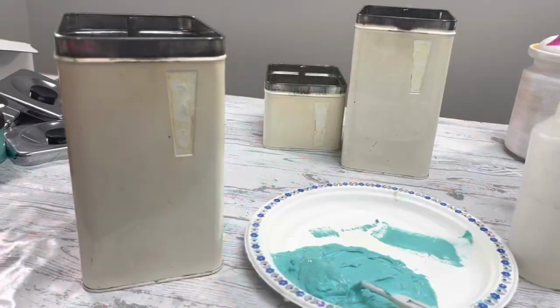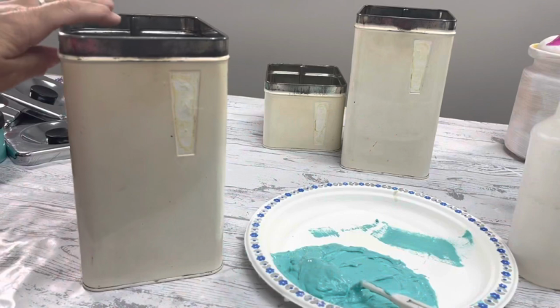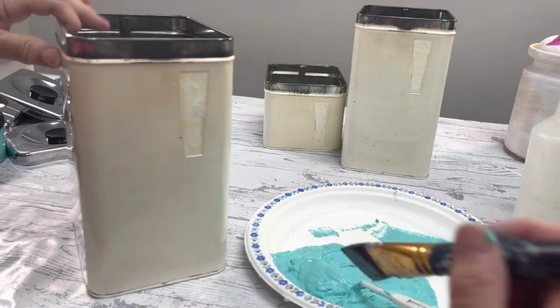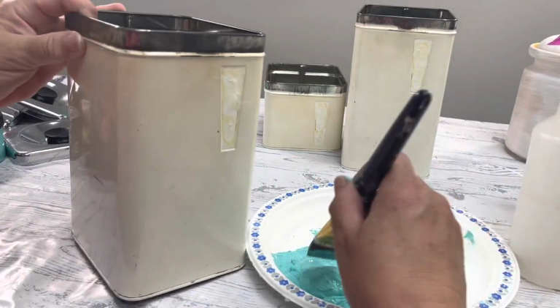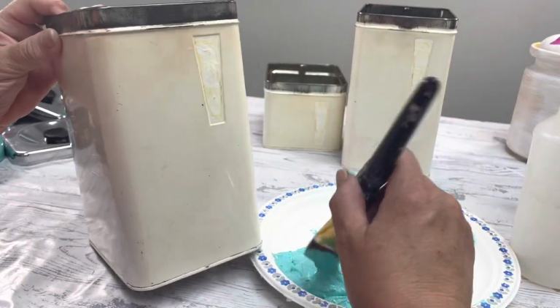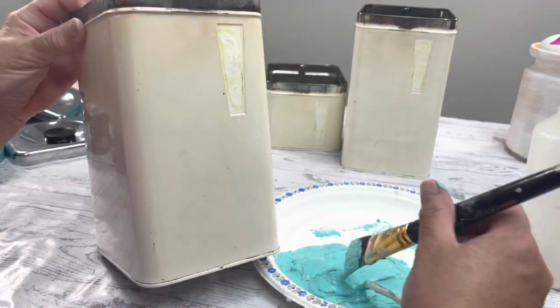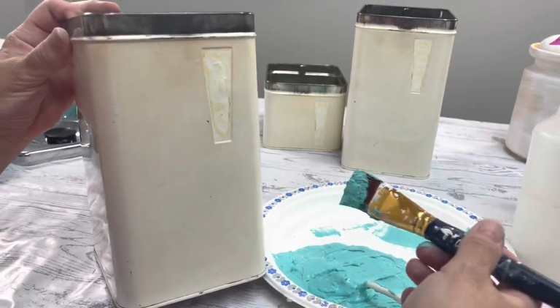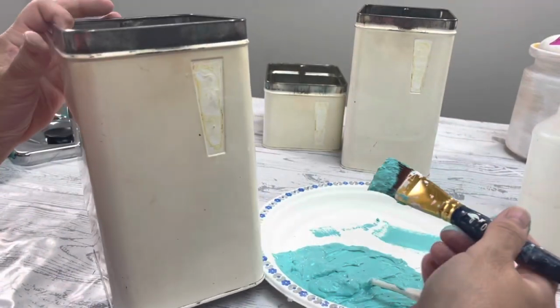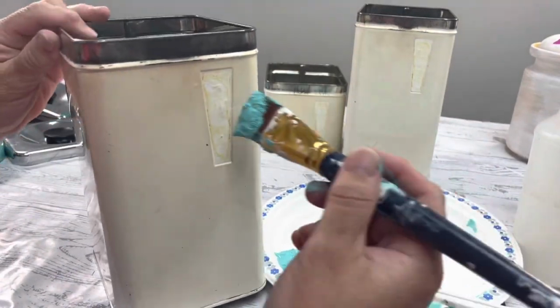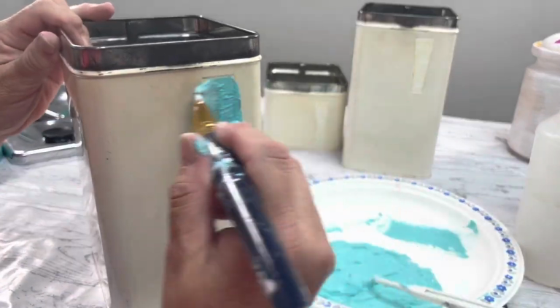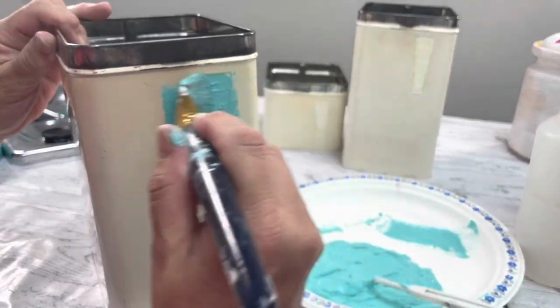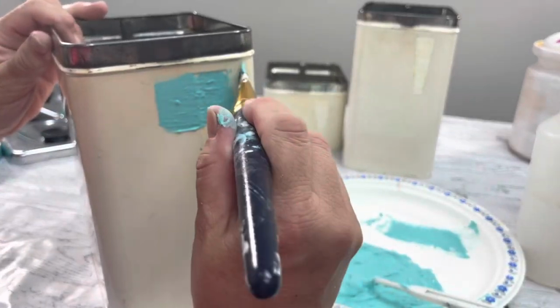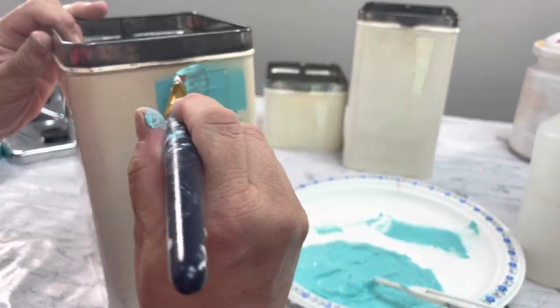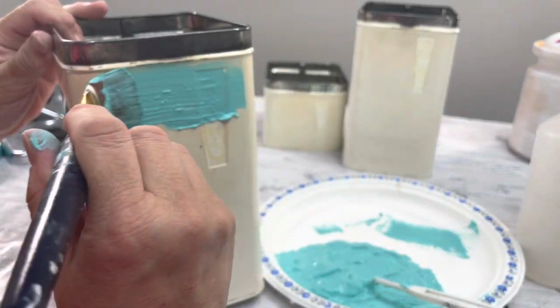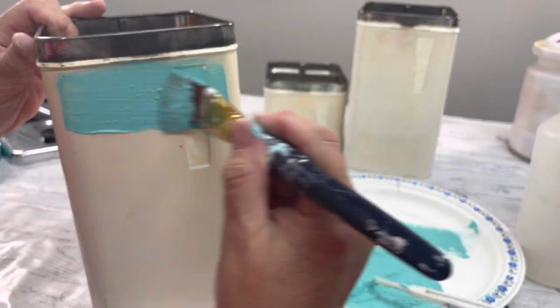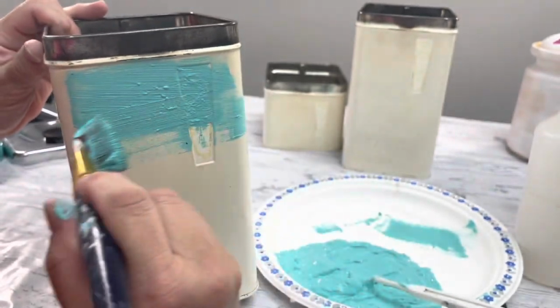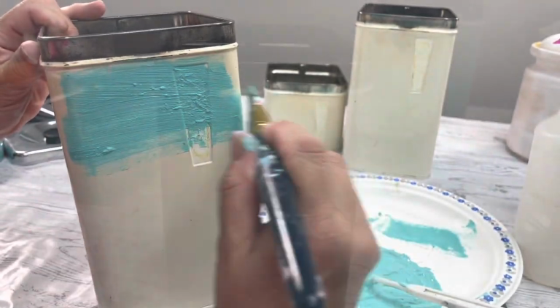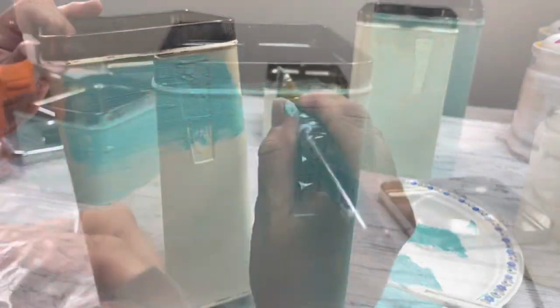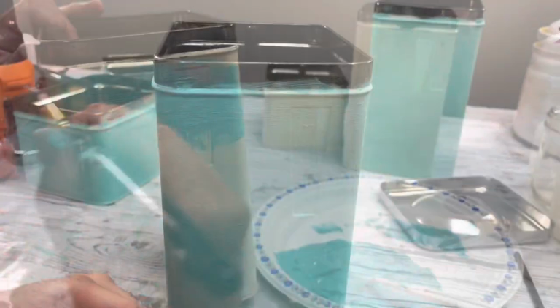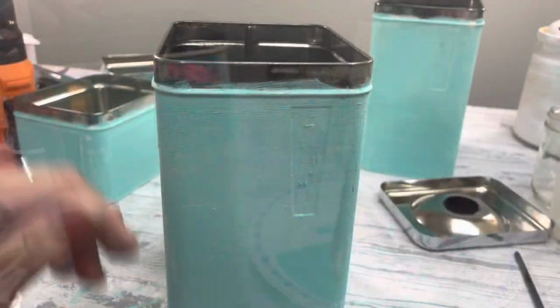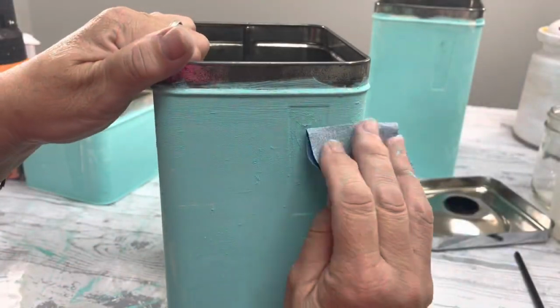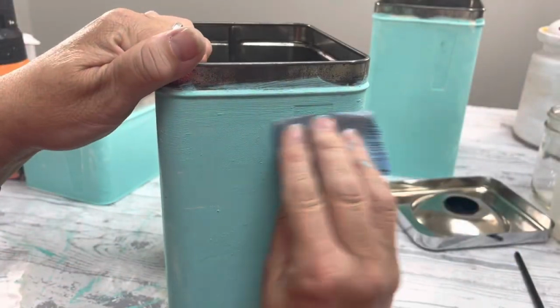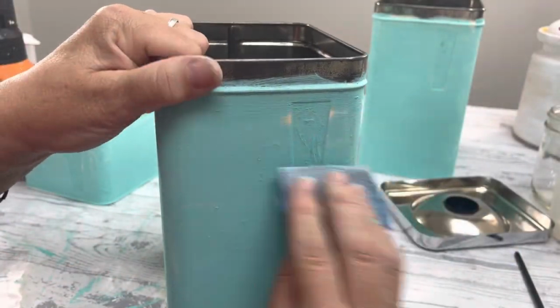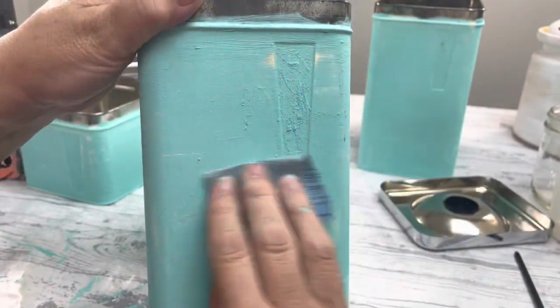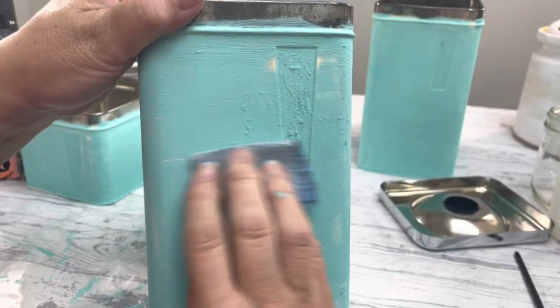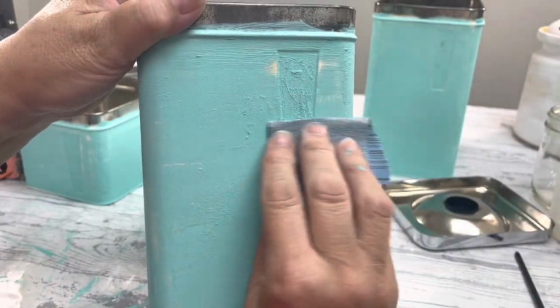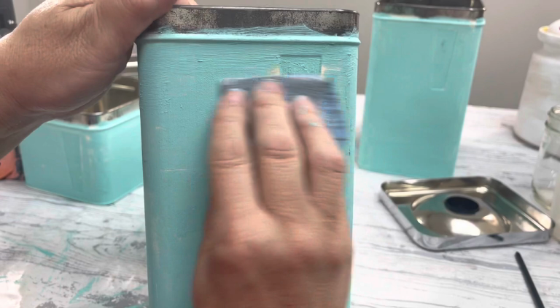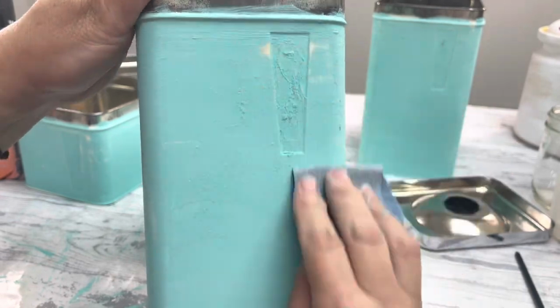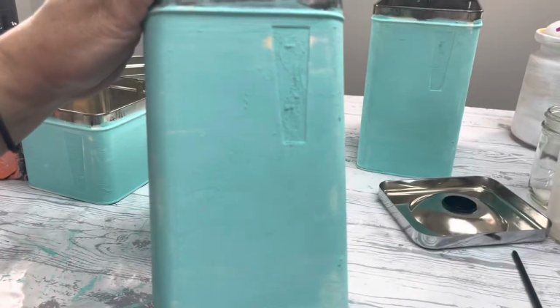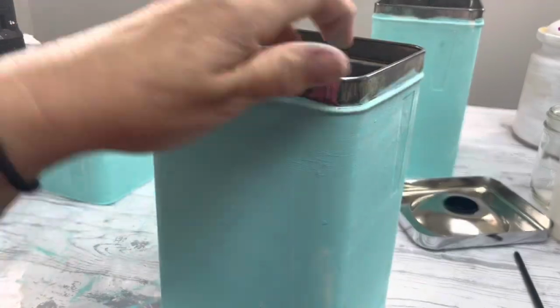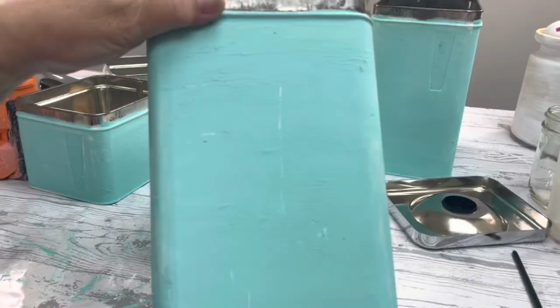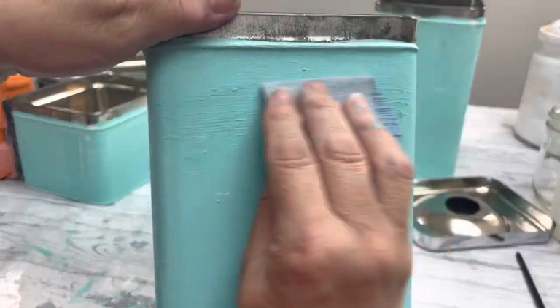For the products that I'm using today, you will find a link under this video. I'm going to take some sandpaper and very lightly just knock off all of those high points.